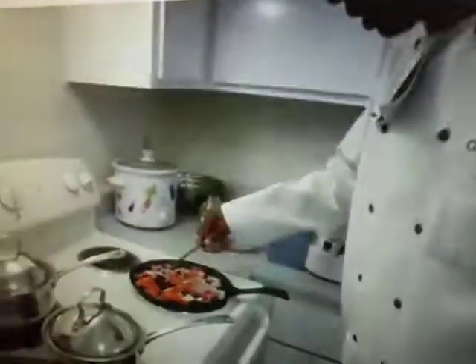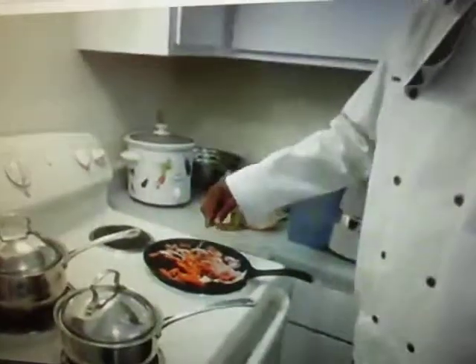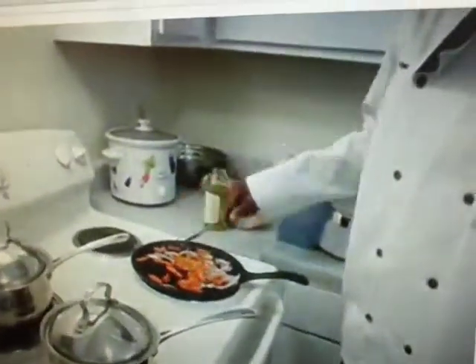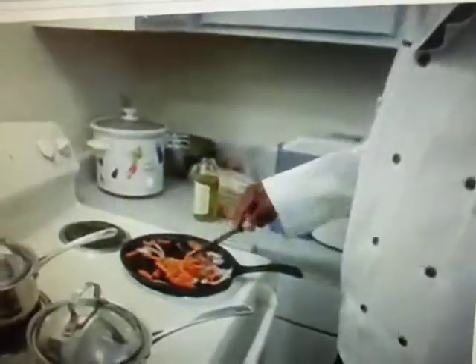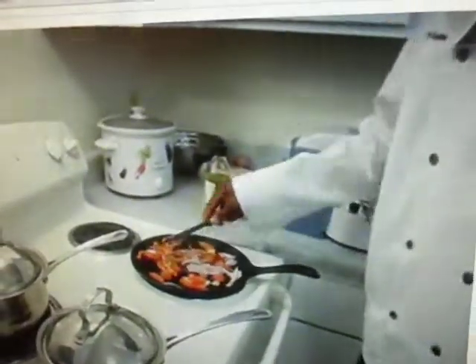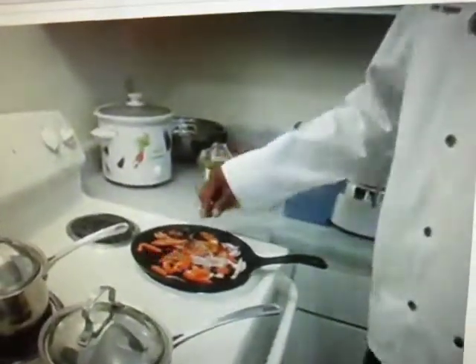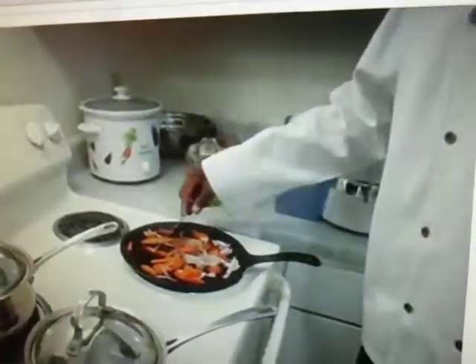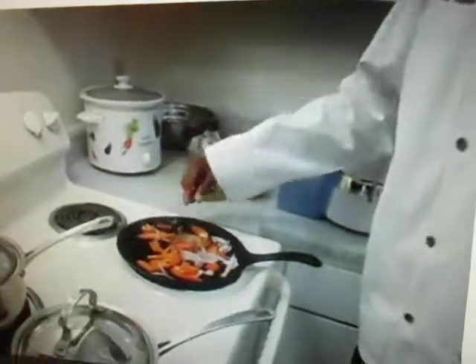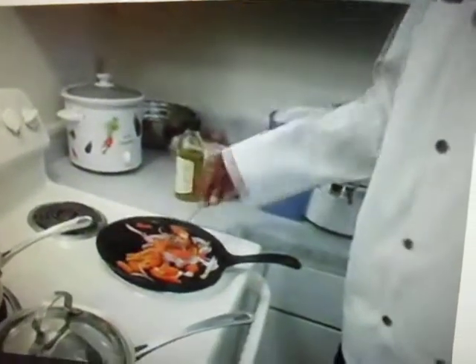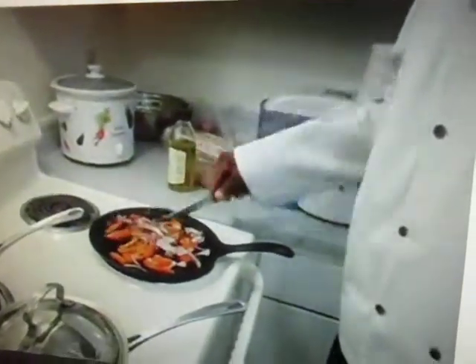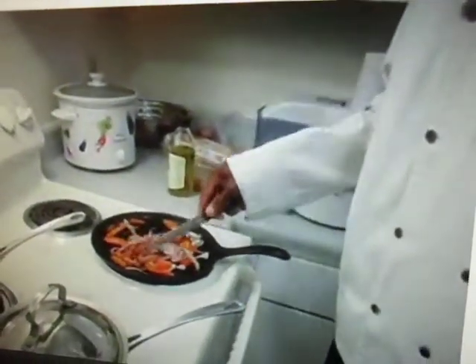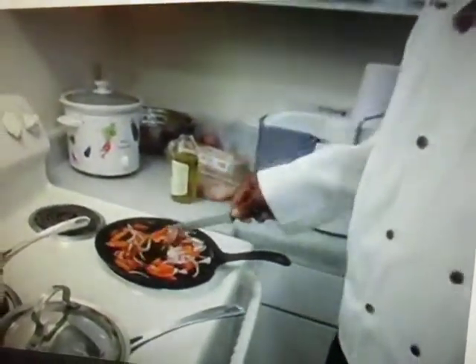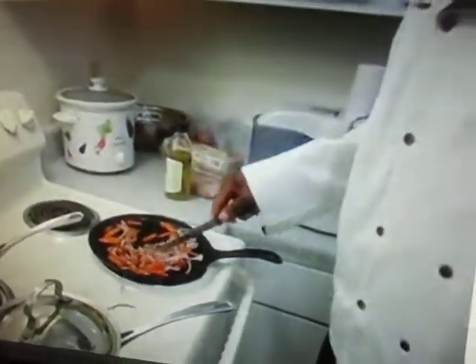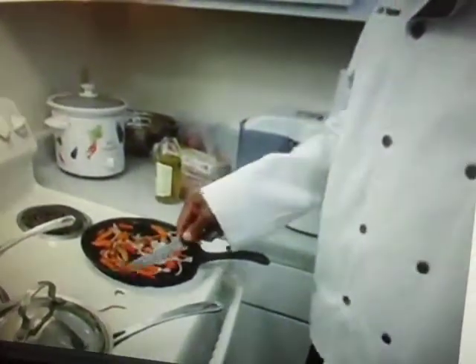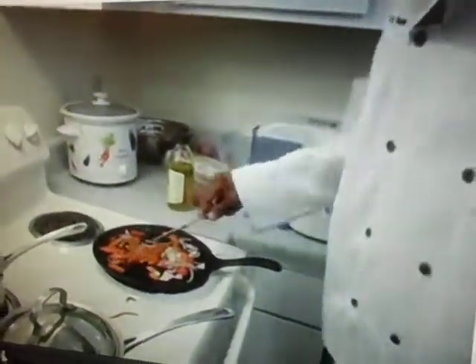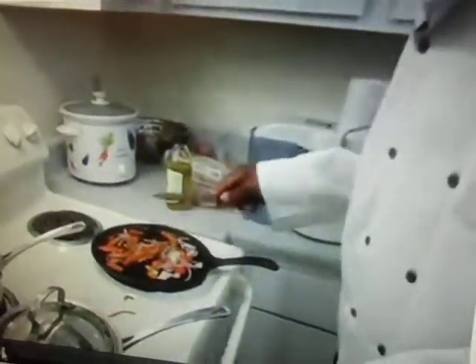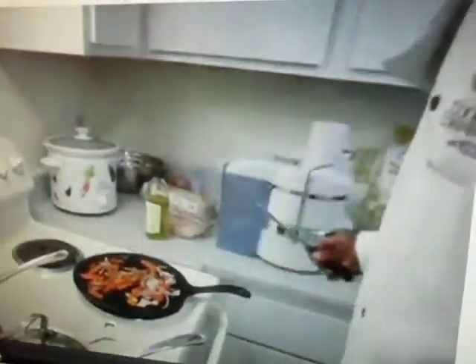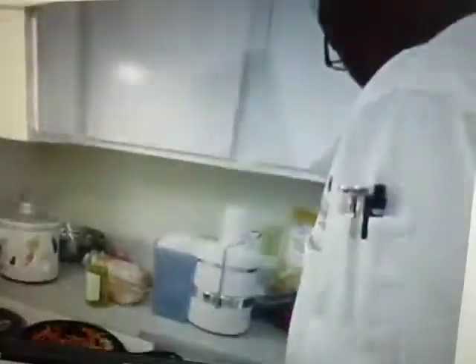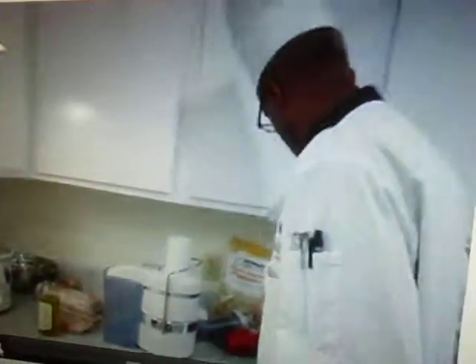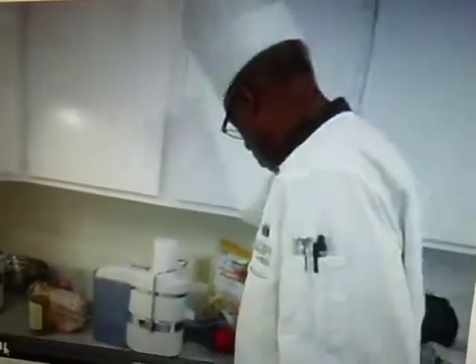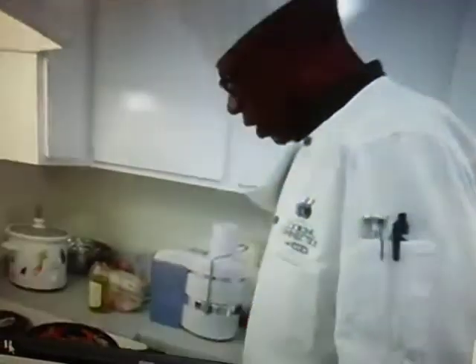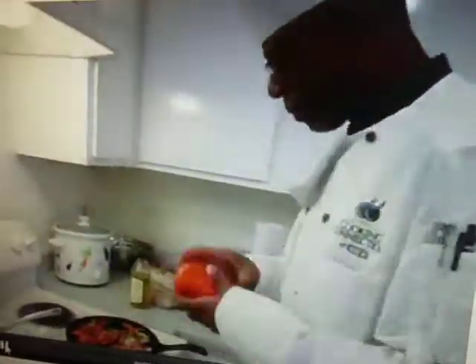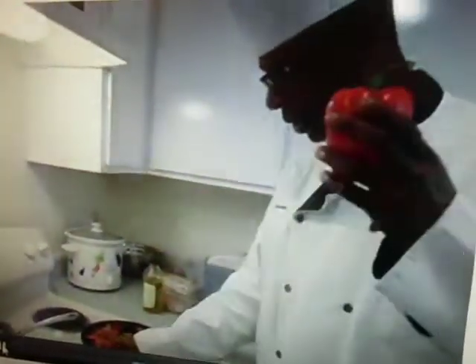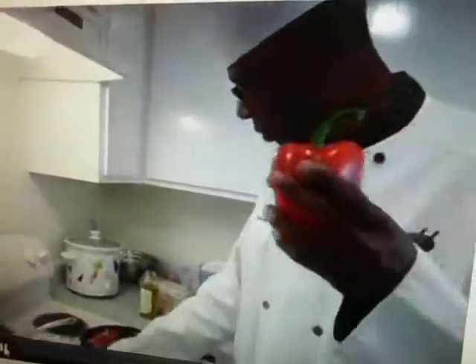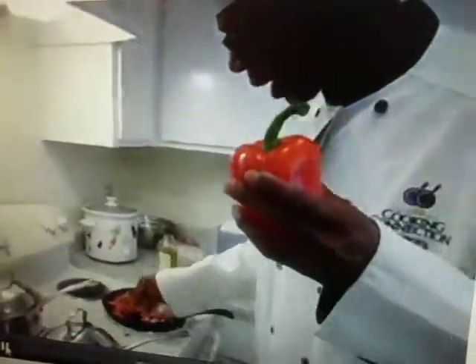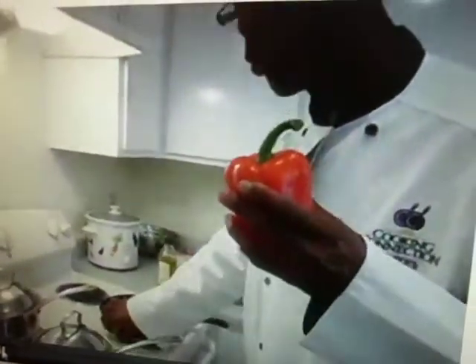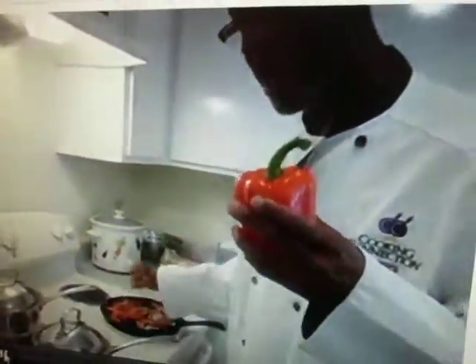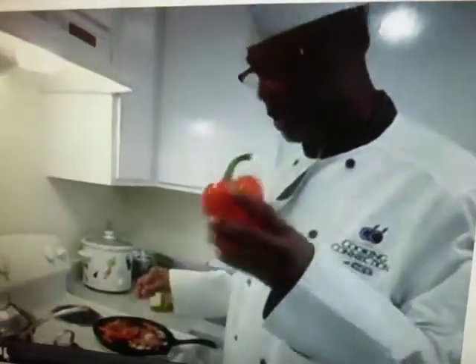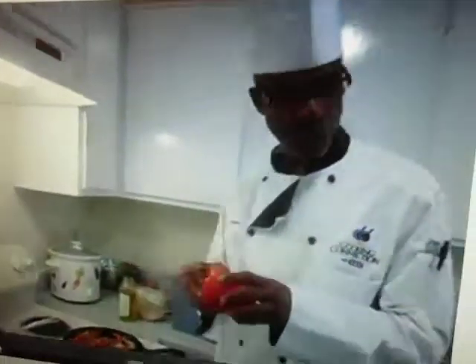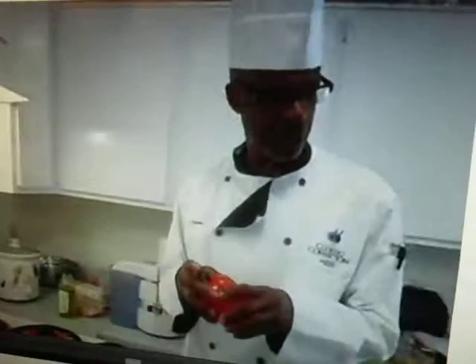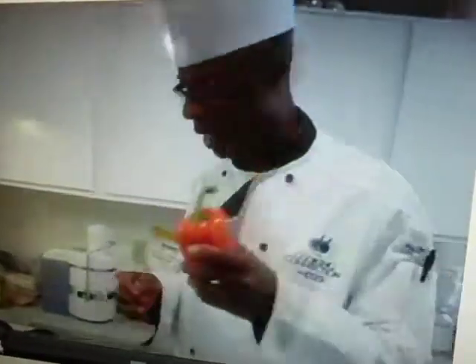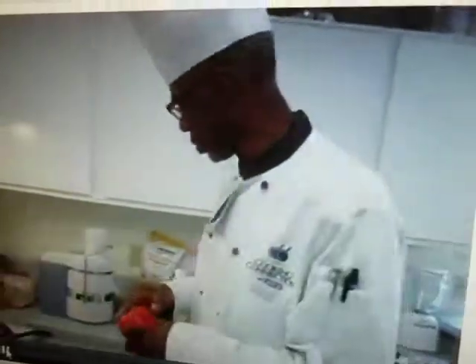I'm going to do a western omelet with this. I've already sautéed my red bell pepper, and I like red onions because red onion is a lot easier to digest.